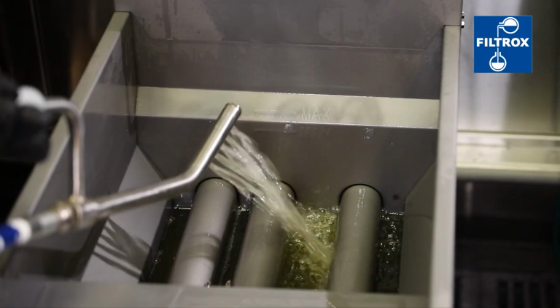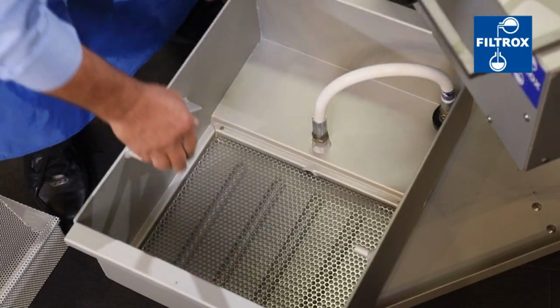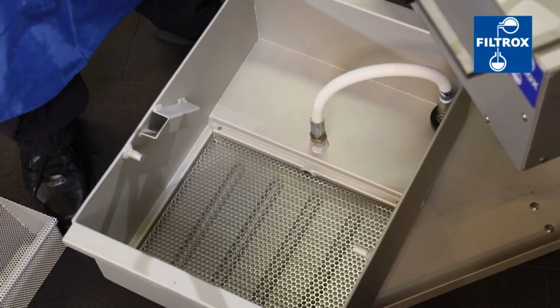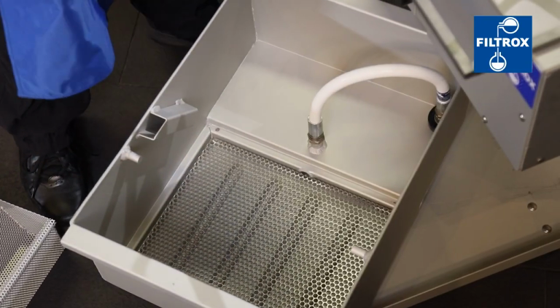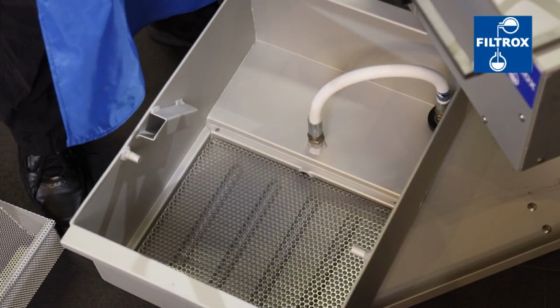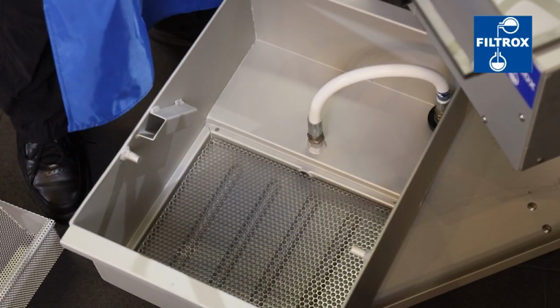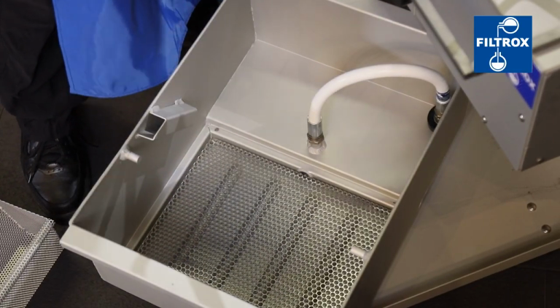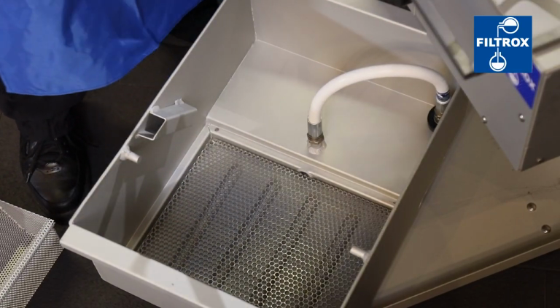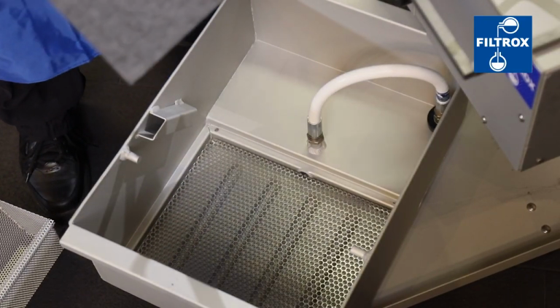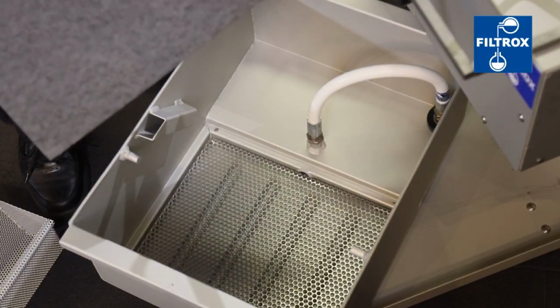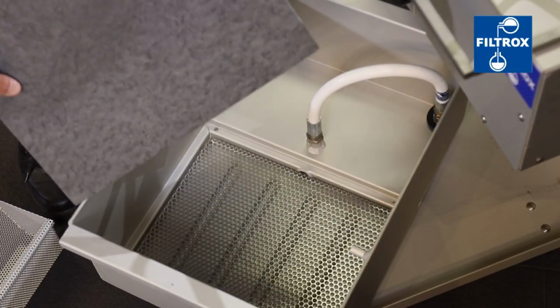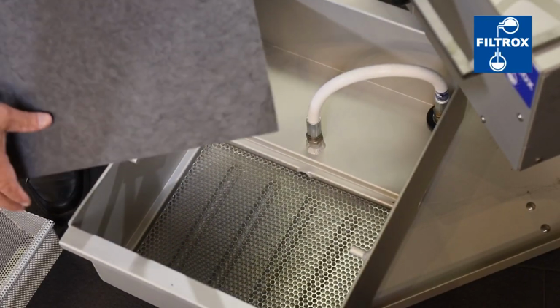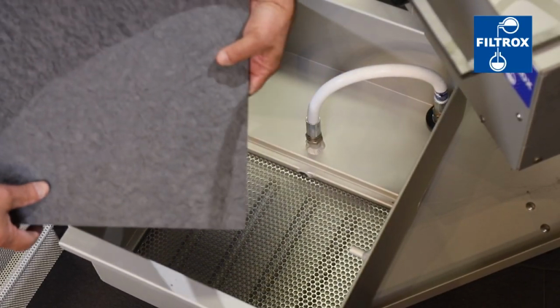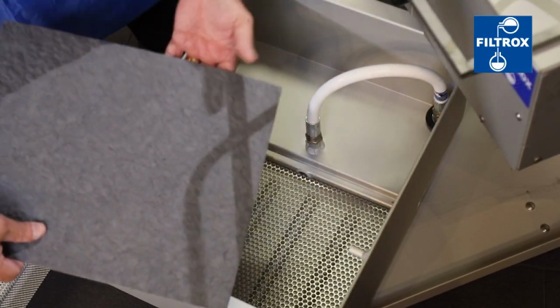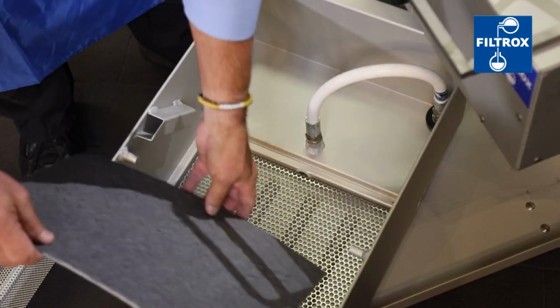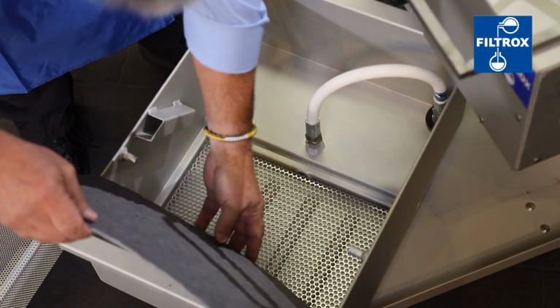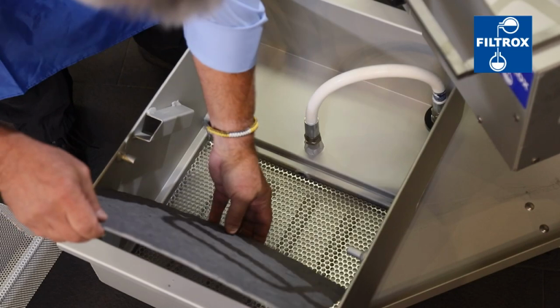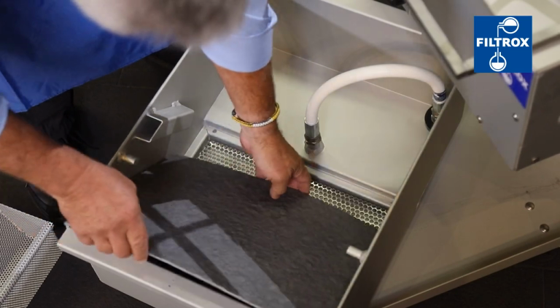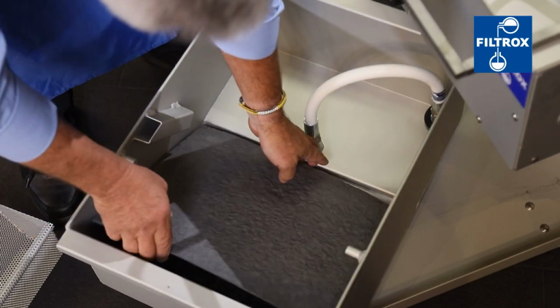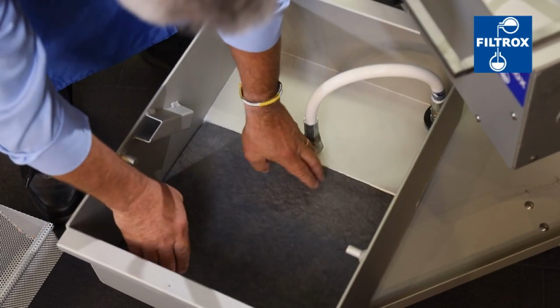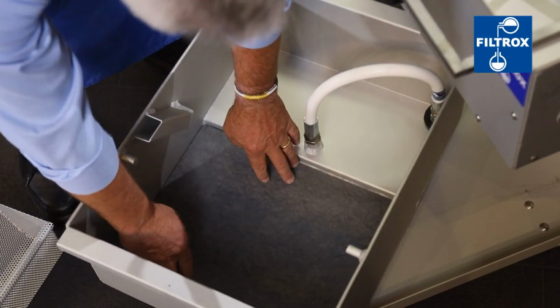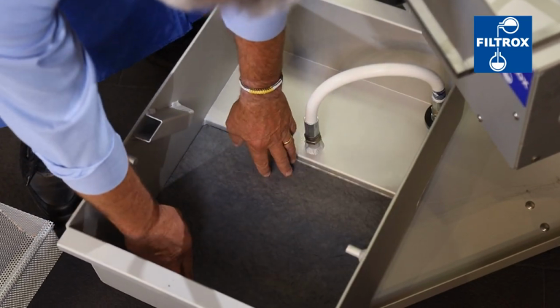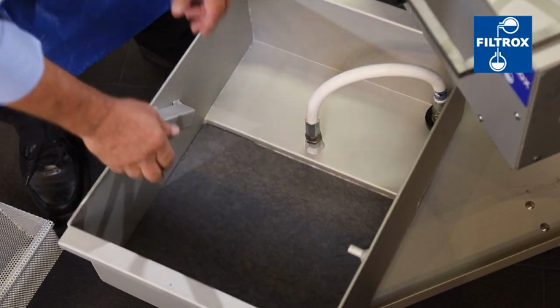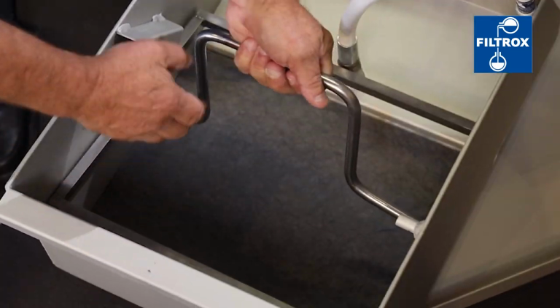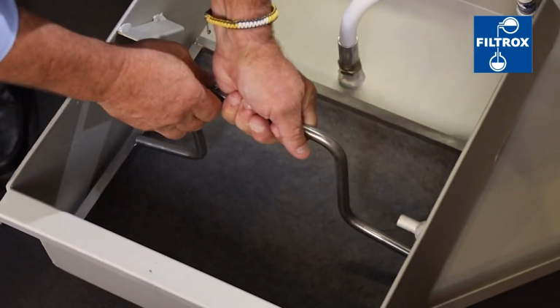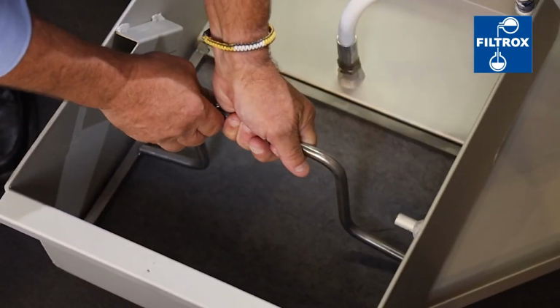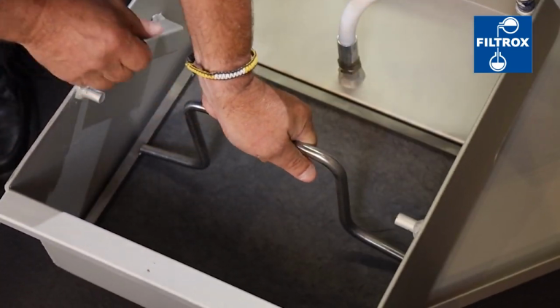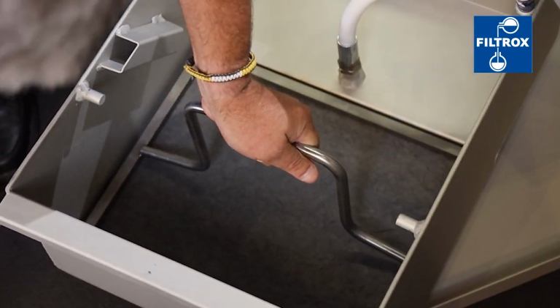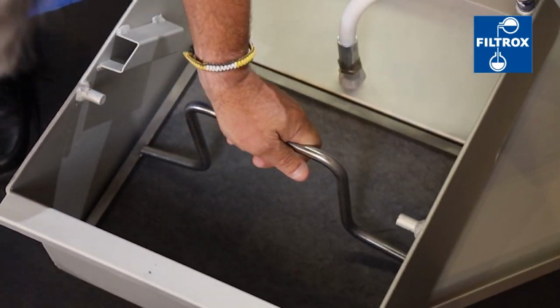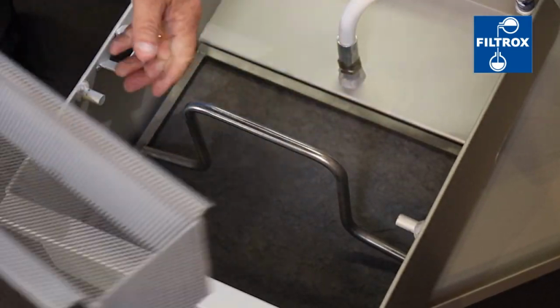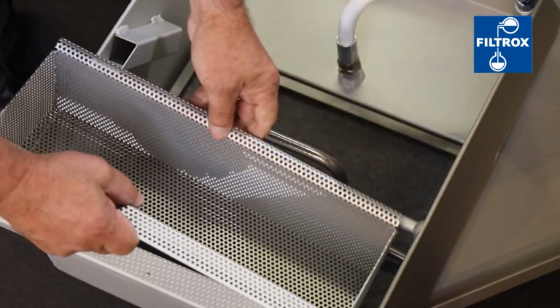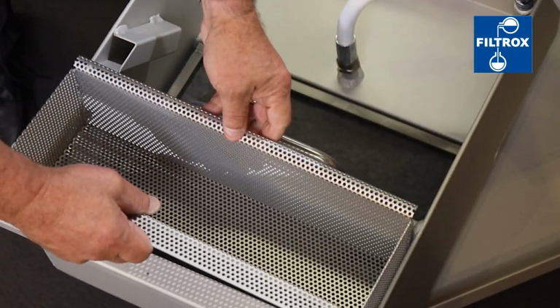To prepare for filtration, insert the Filtrox SuperSorb carbon pad textured side up into the LS2 front filter area. Next, insert the hold down bar and crumb basket.